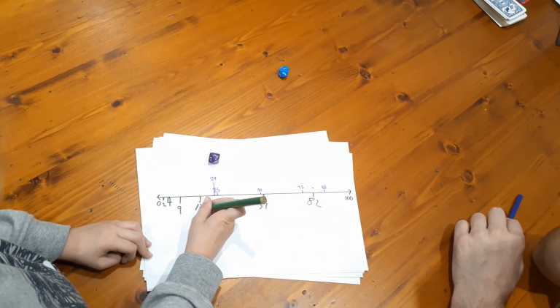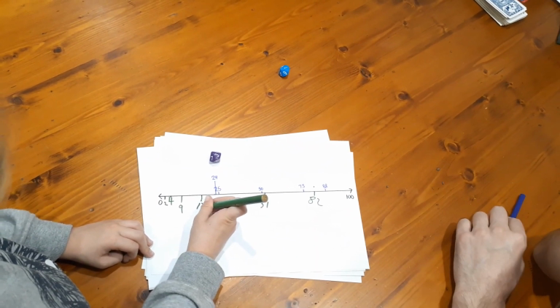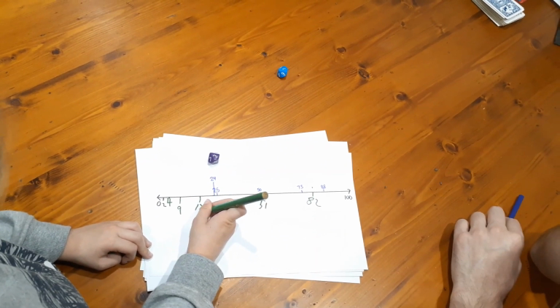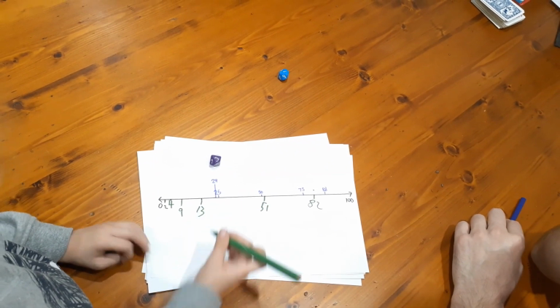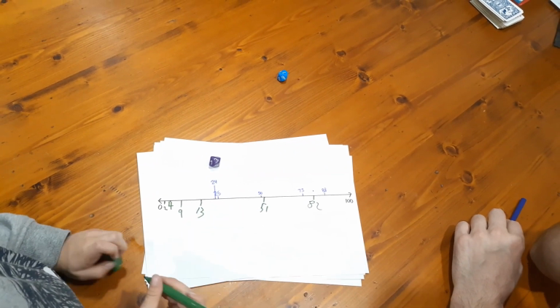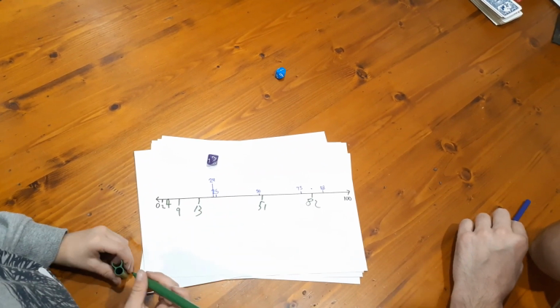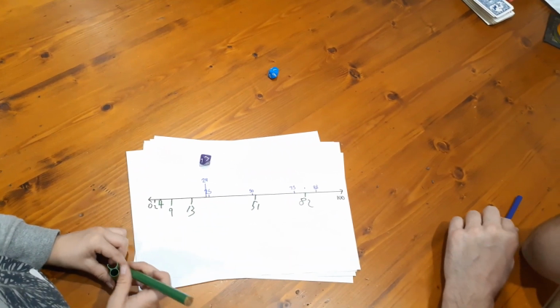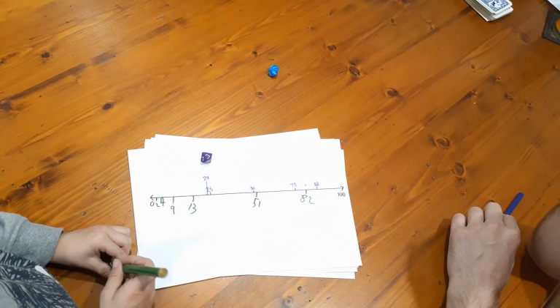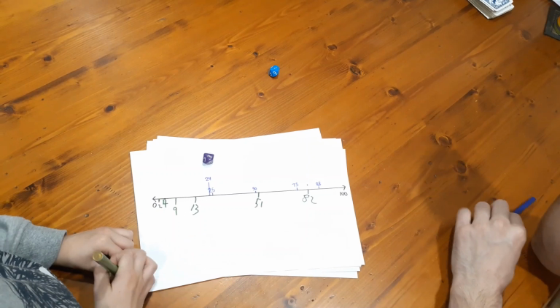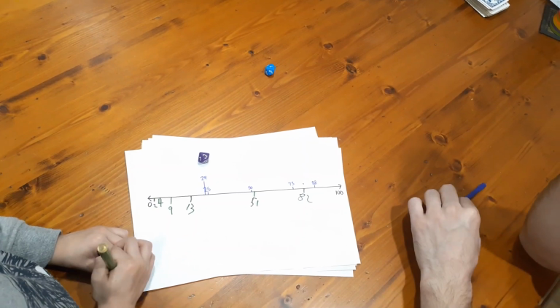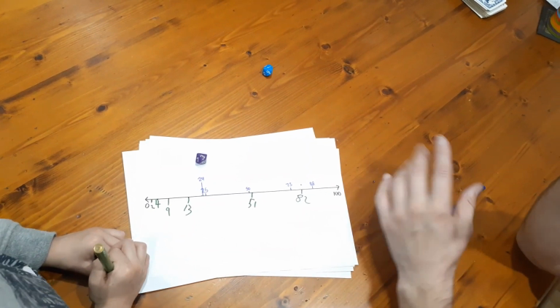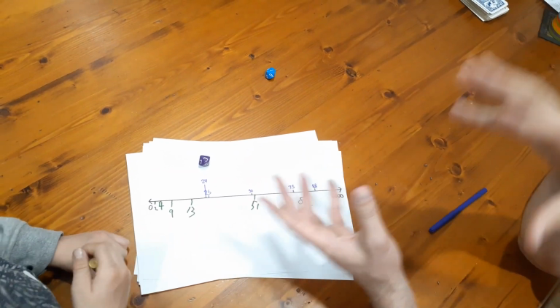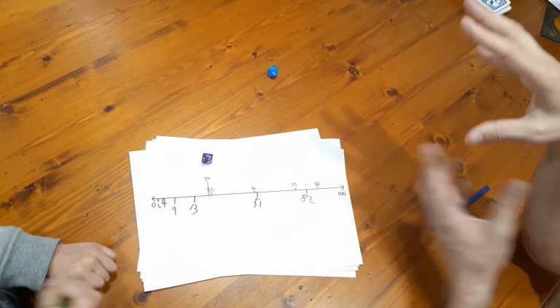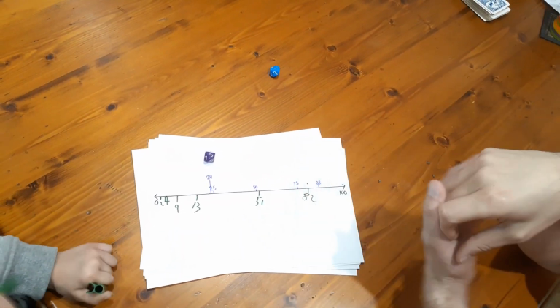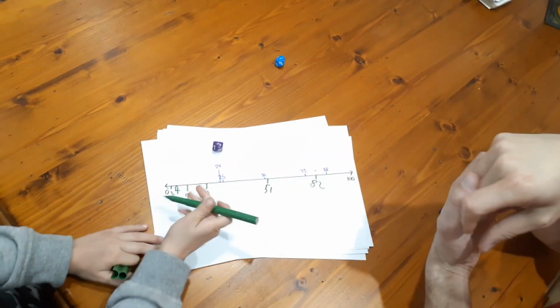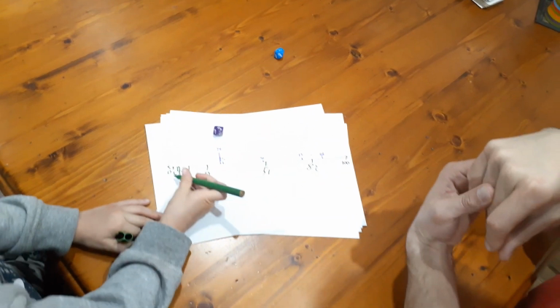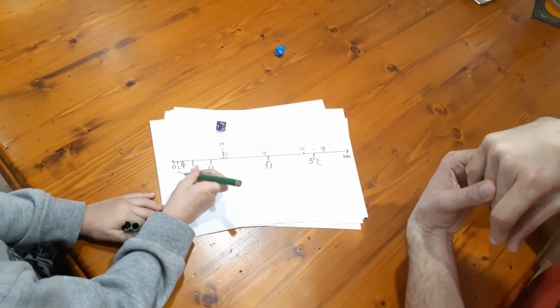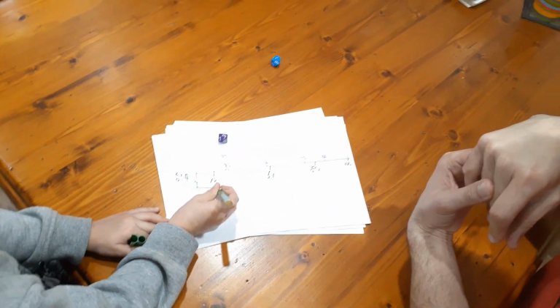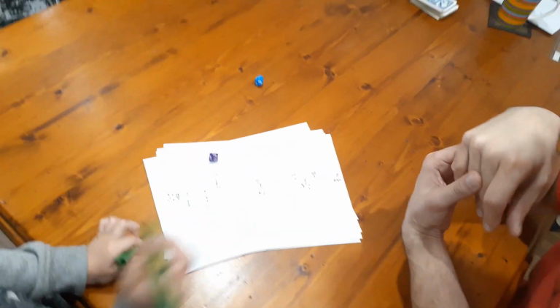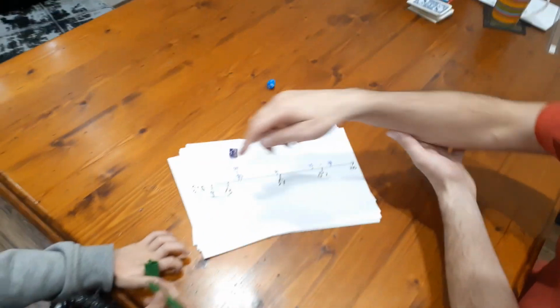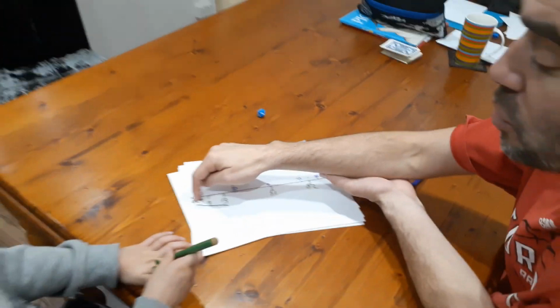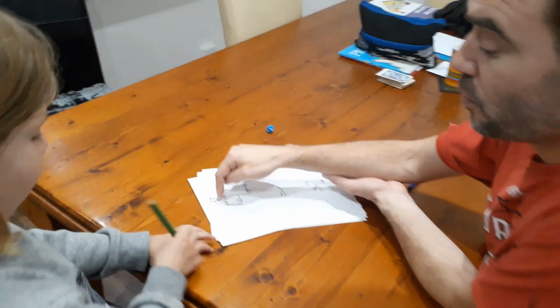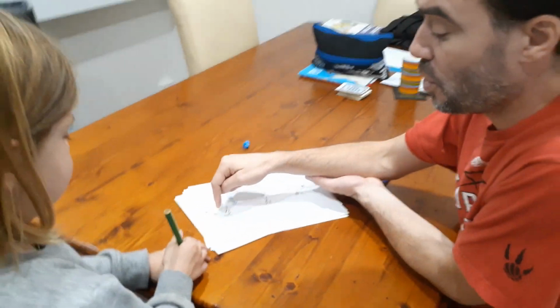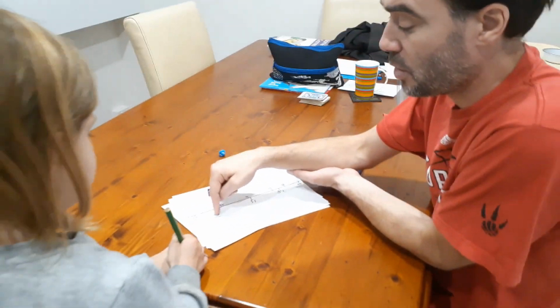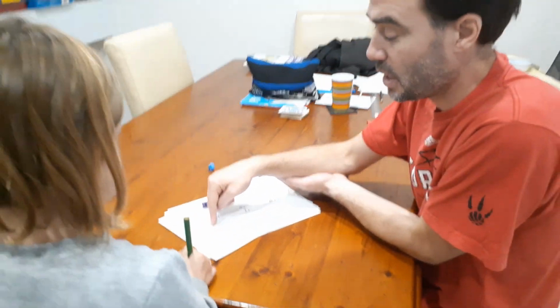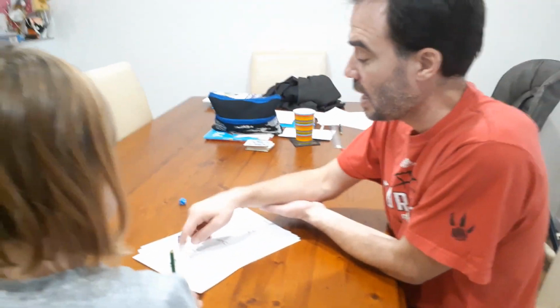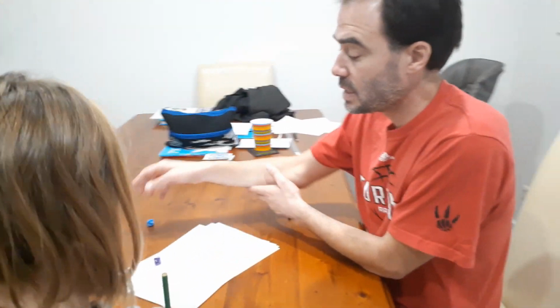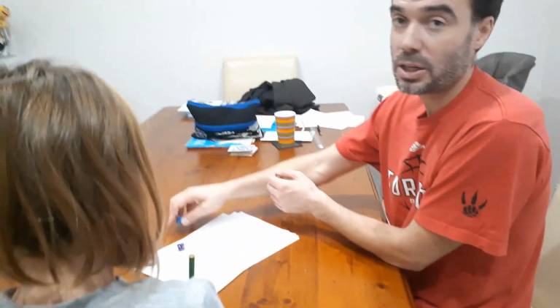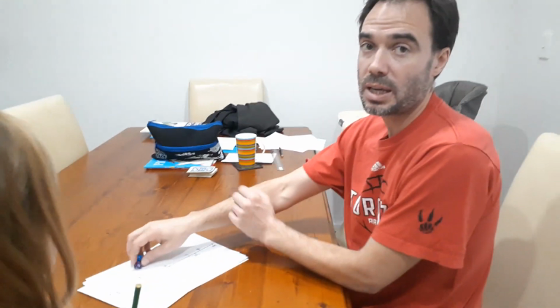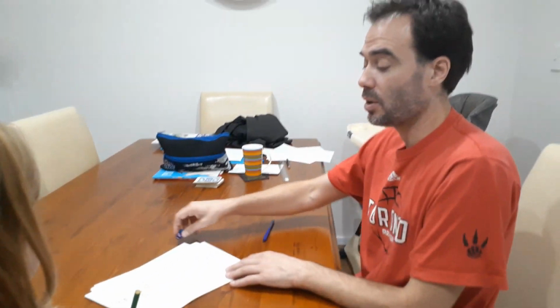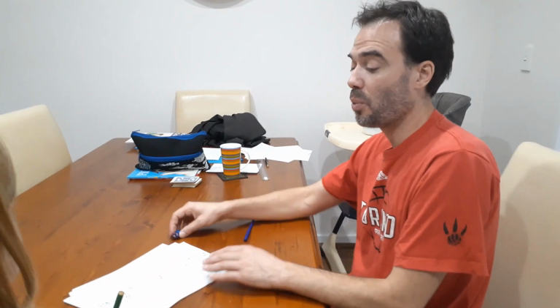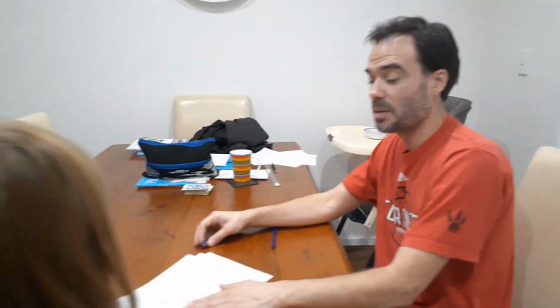I'm not as concerned about placement of numbers because I figure the more we play, the more he'll get to understand where numbers go. Nash, you're the winner — four in a row: 2, 4, 9, and 13! So that's Double Hat Trick. We hope you enjoy — we'll see you next time.